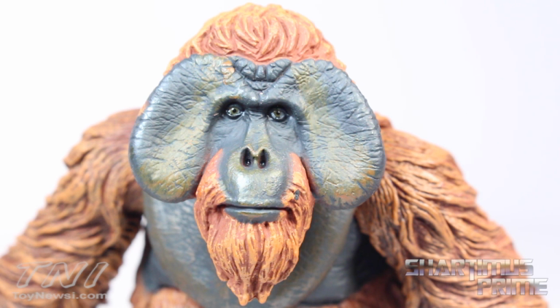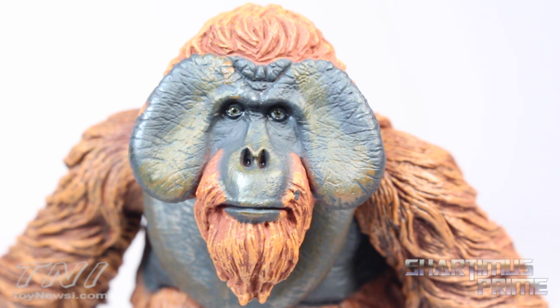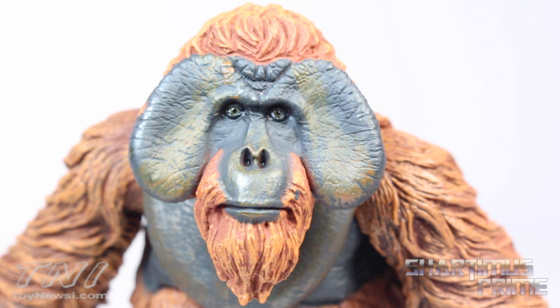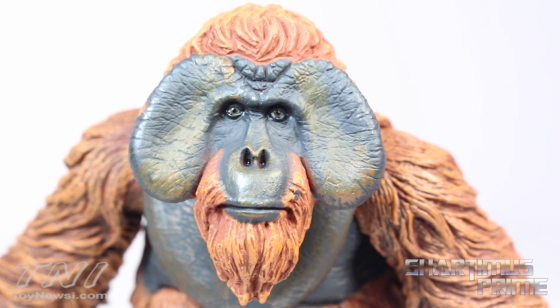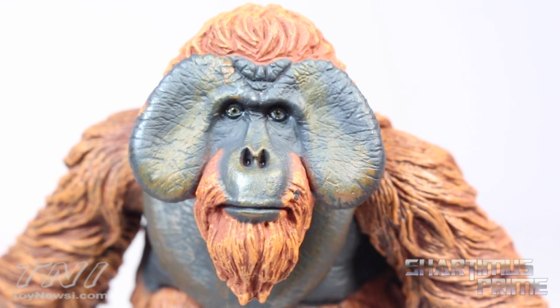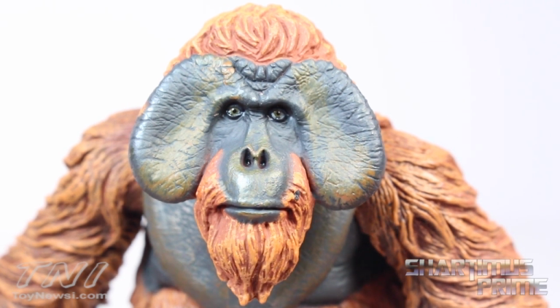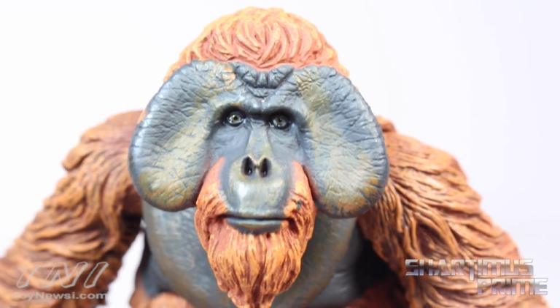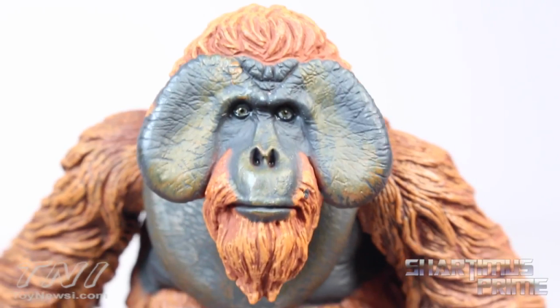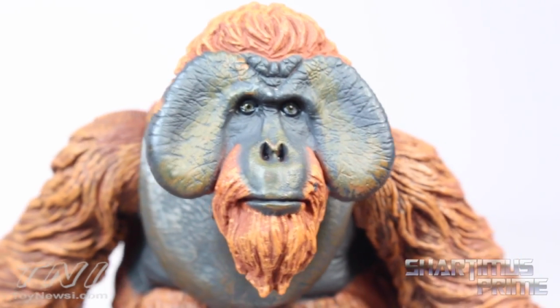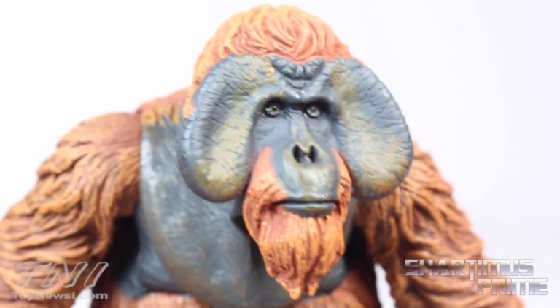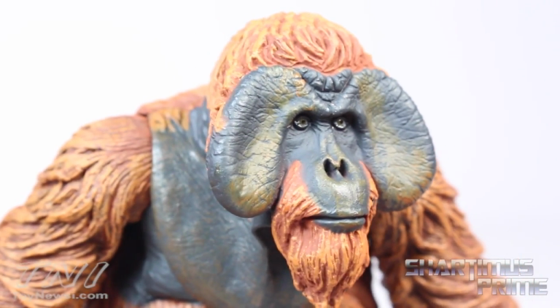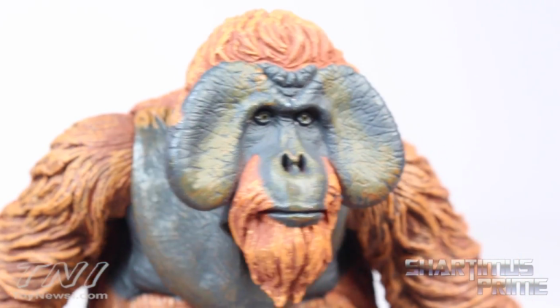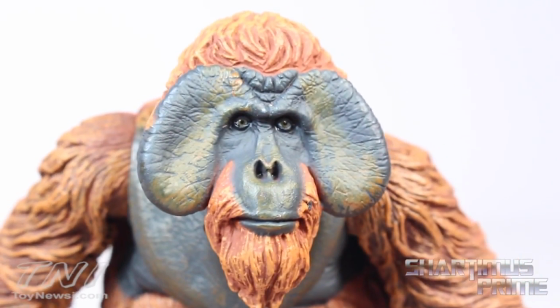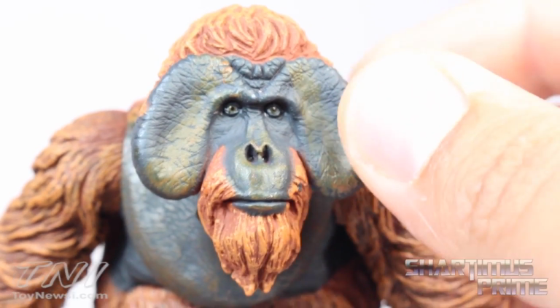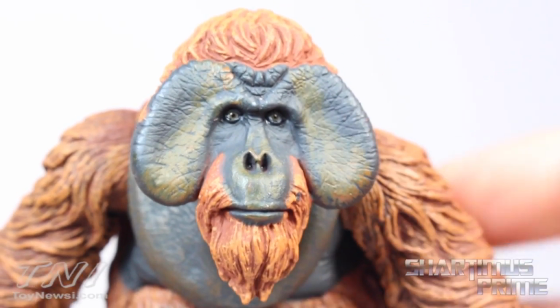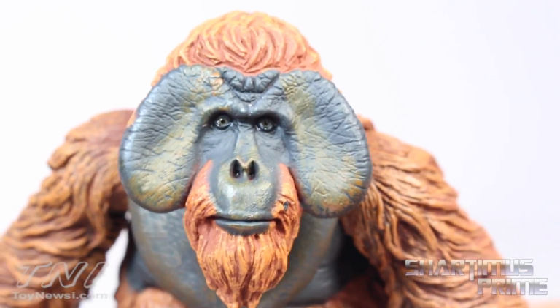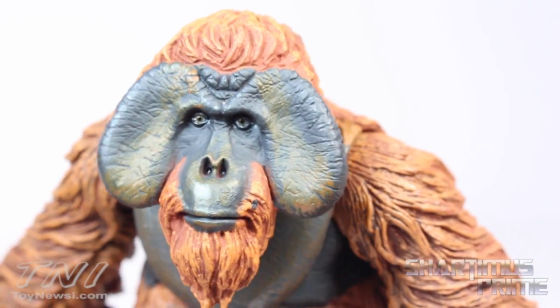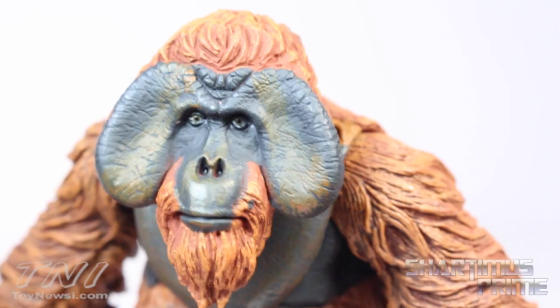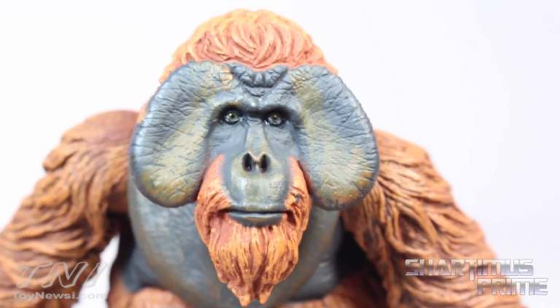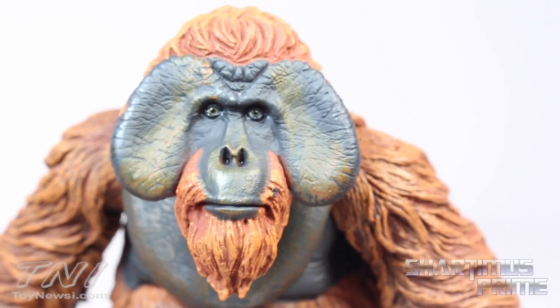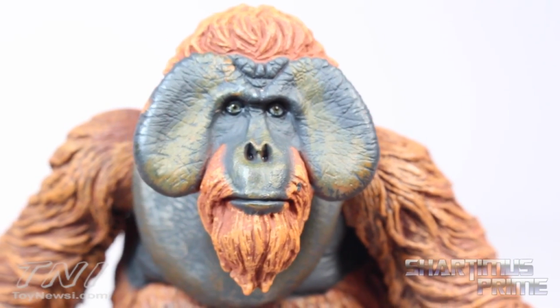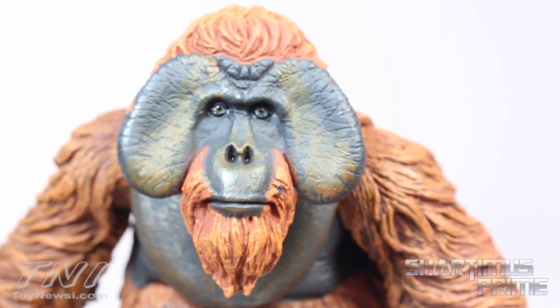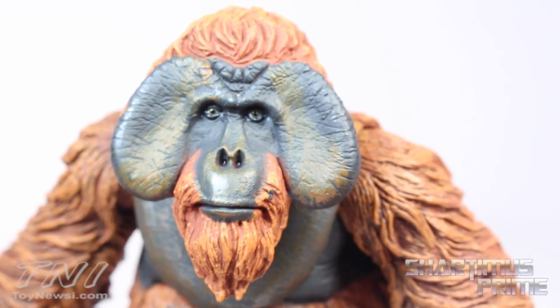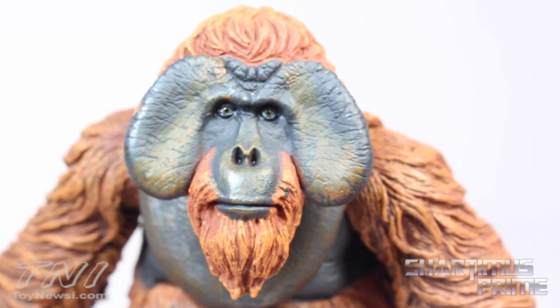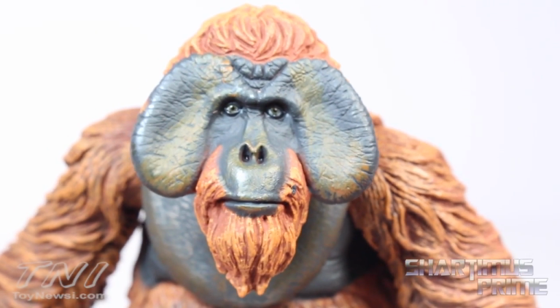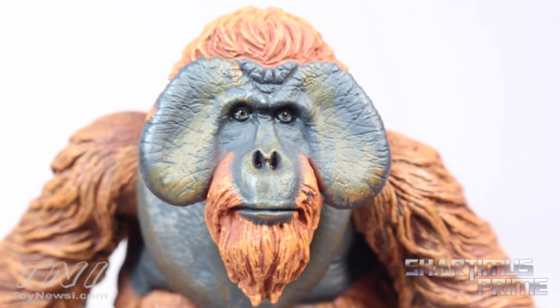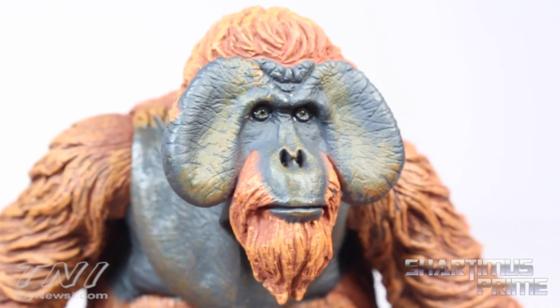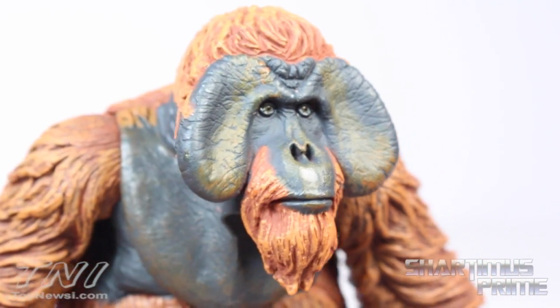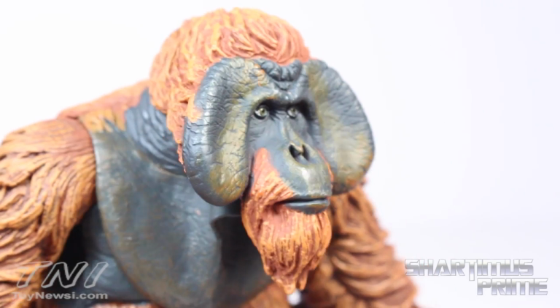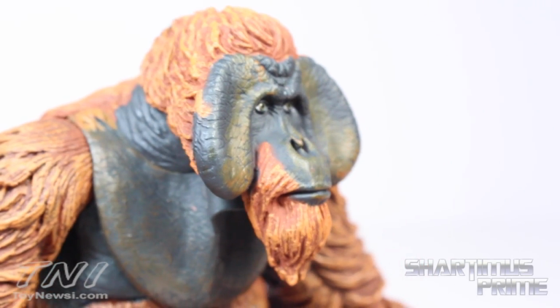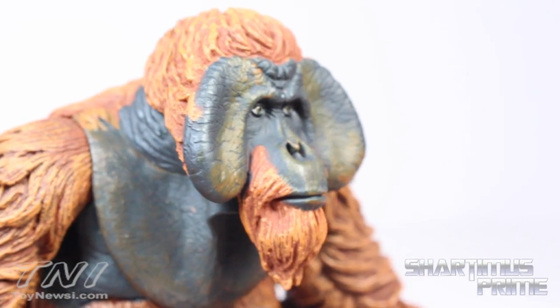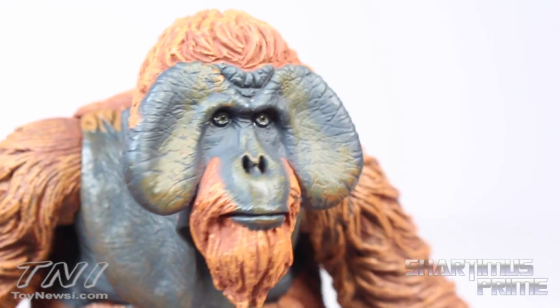Oh, I love that face — those cheeks and everything. Orangutans are so nasty looking to me. I remember being a kid going to the zoo and thinking it was just so gross — what's with these floppy things? But it is beautifully done. It's supposed to look gross, and NECA did a good job making this a good-looking orangutan.